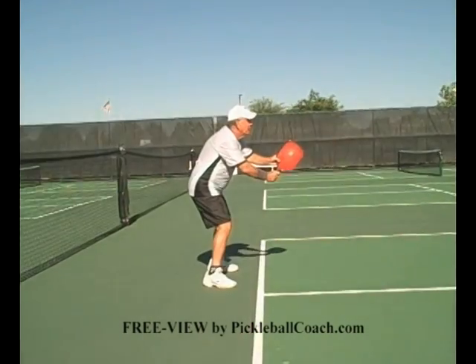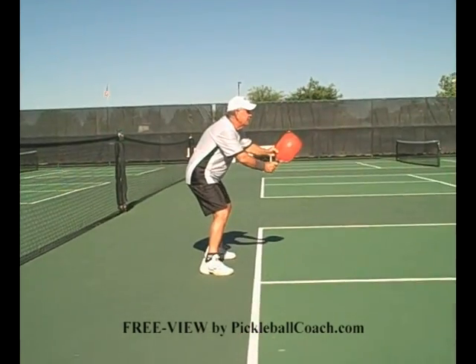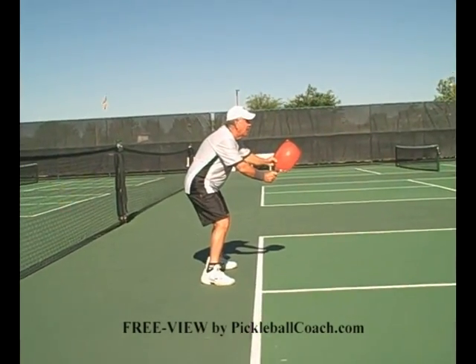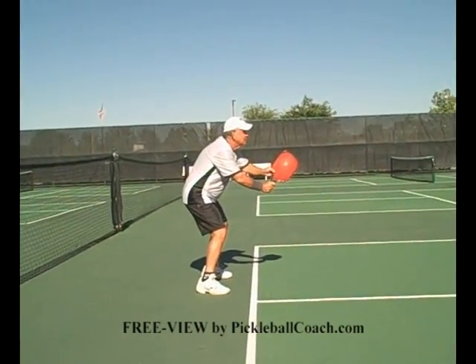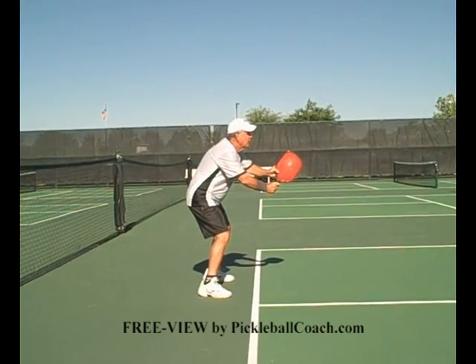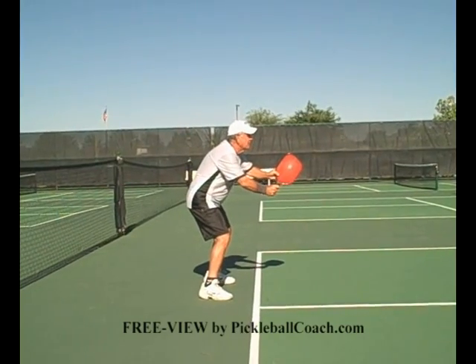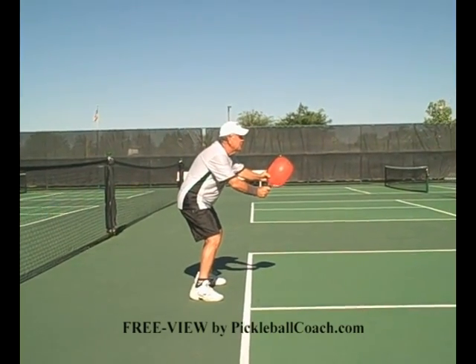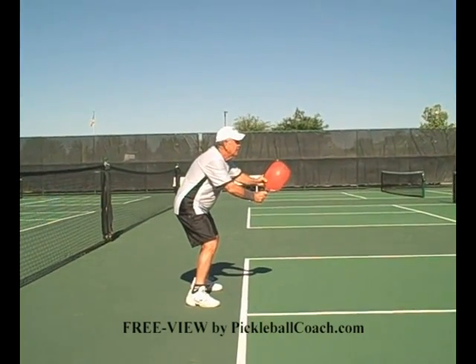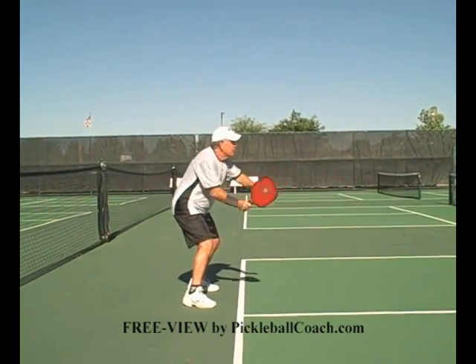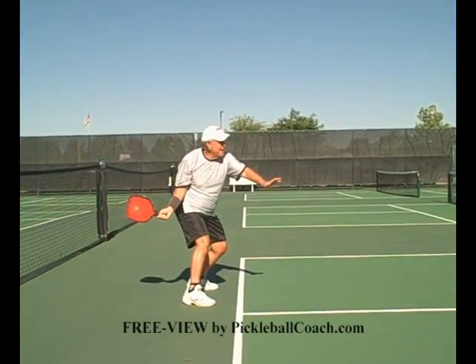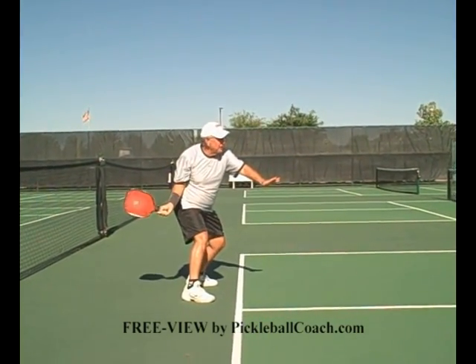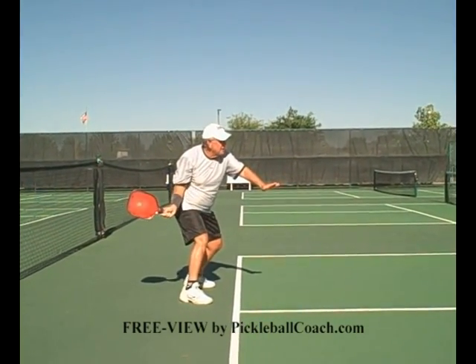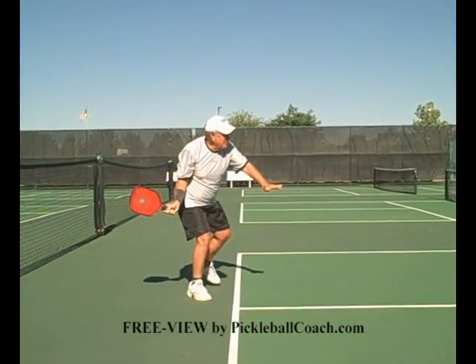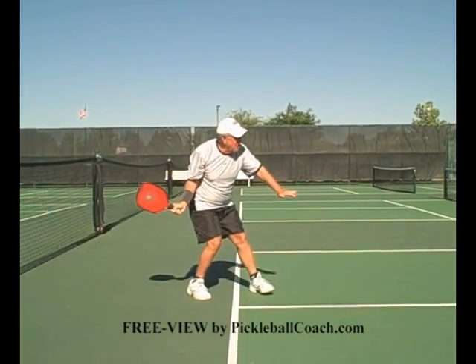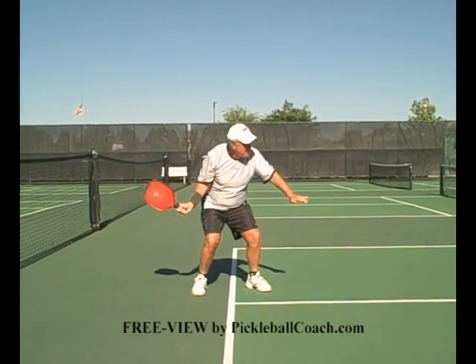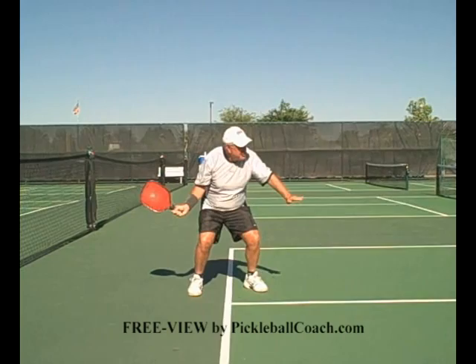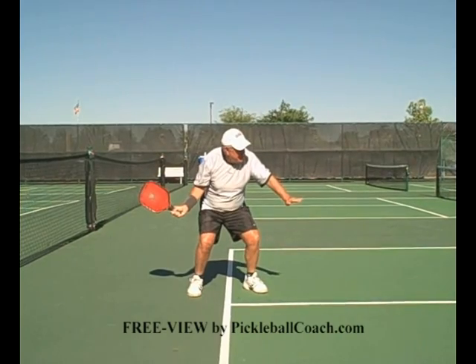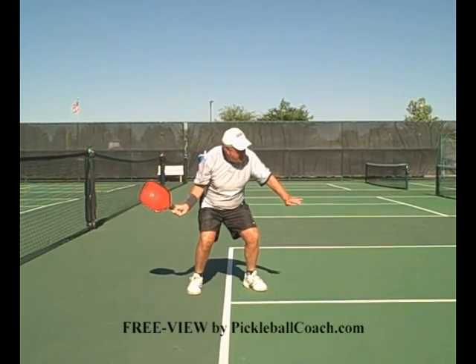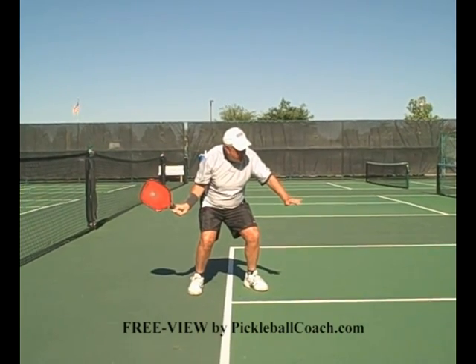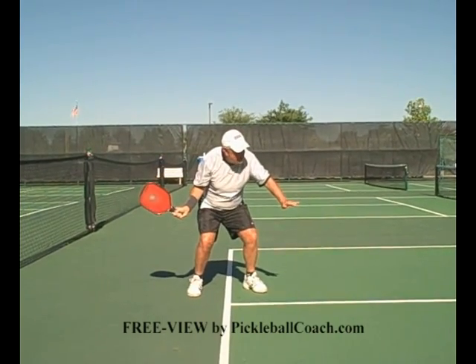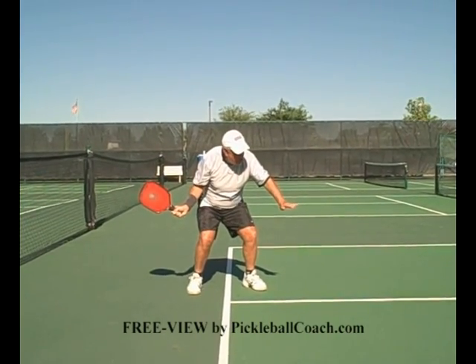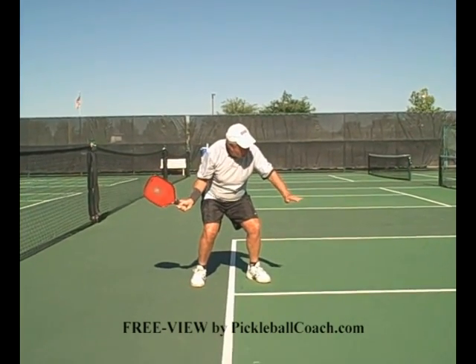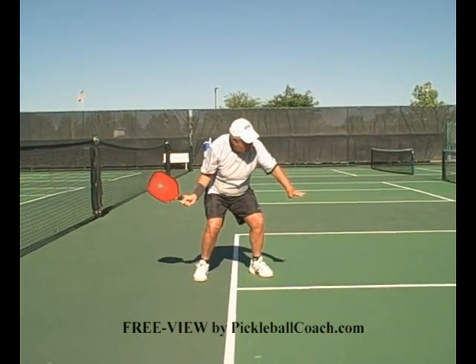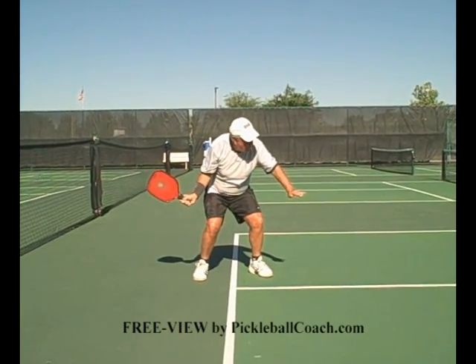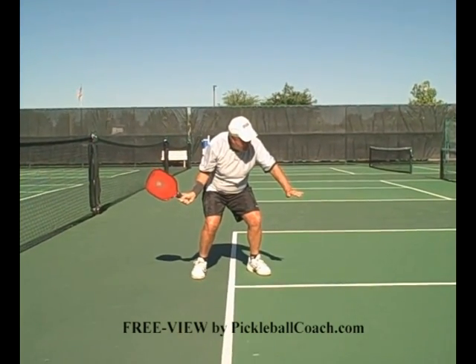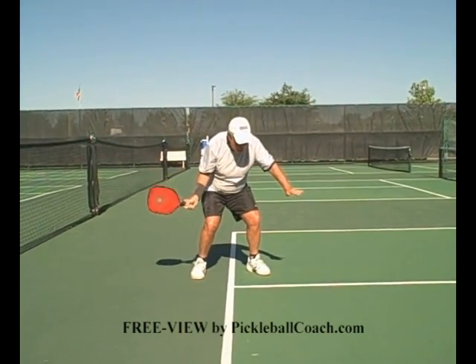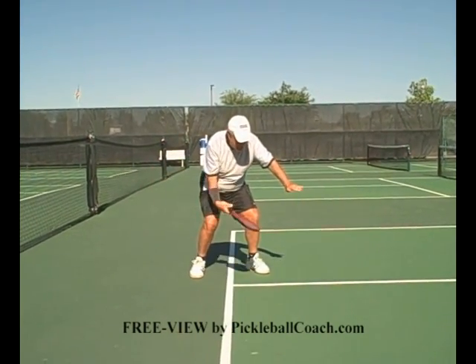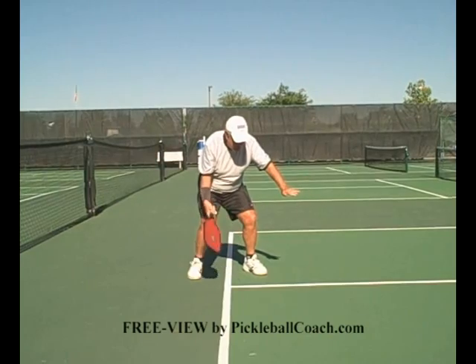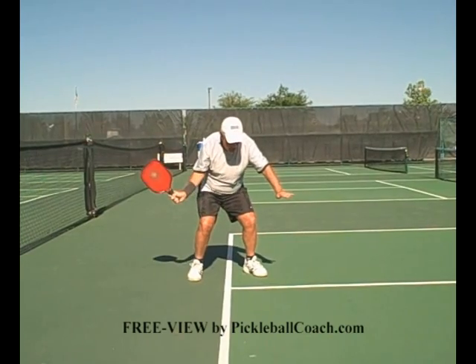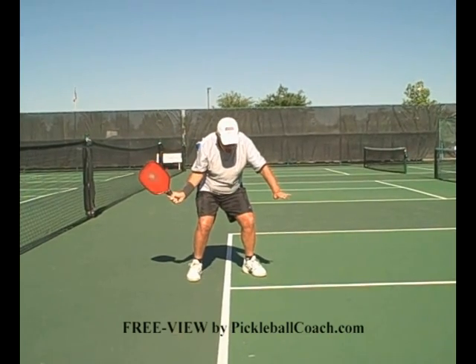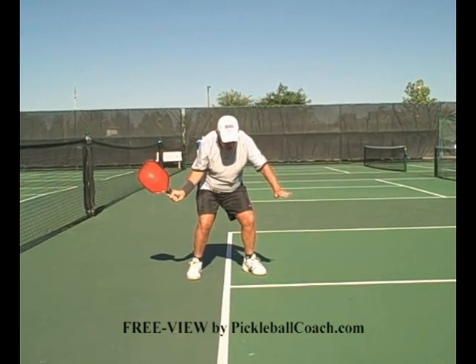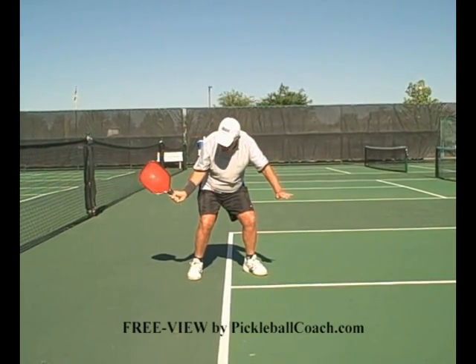You're waiting for the ball. When the ball comes, ready the racket quickly. Step out to the ball. Pretend you're sitting in a chair if the ball is down low — a low forehand. Do not drop the head of the paddle.